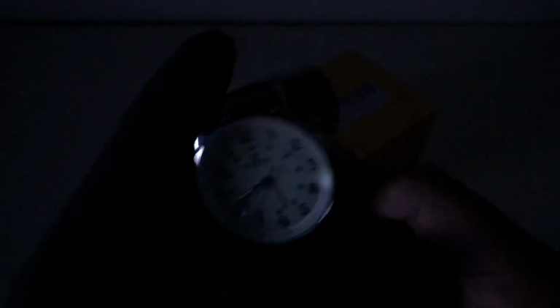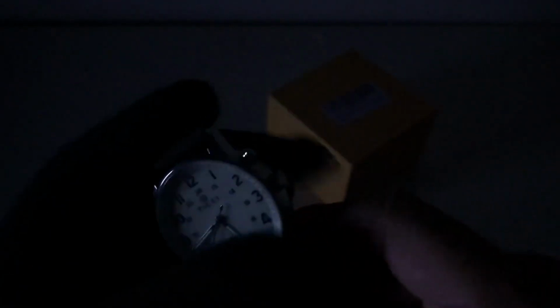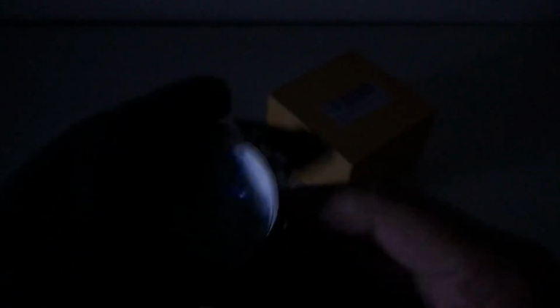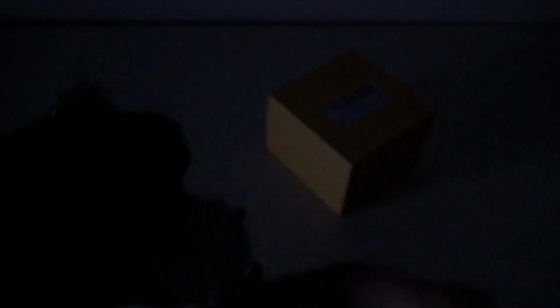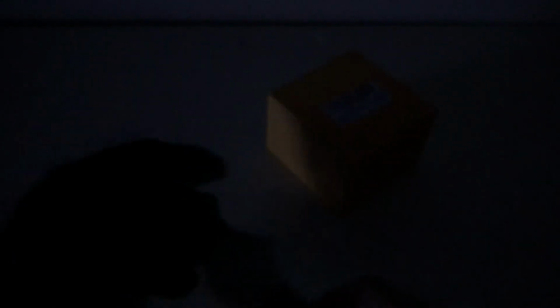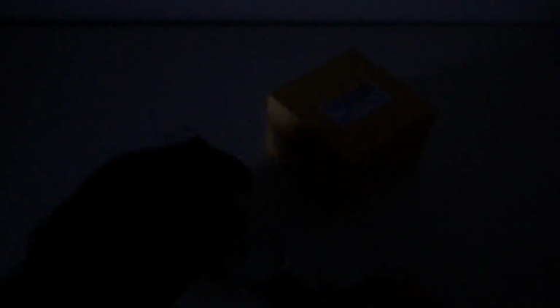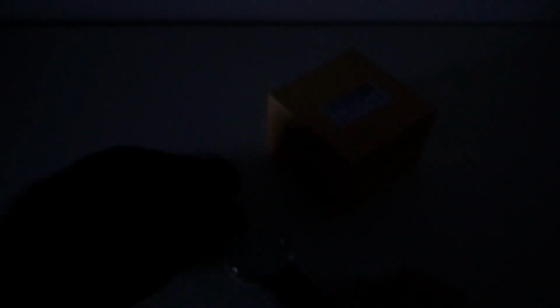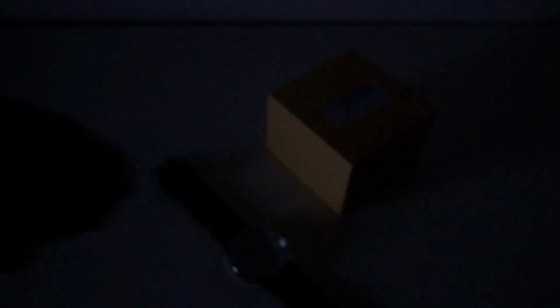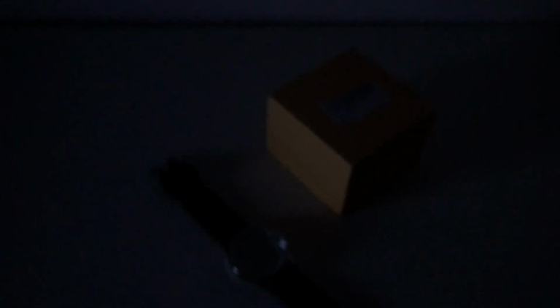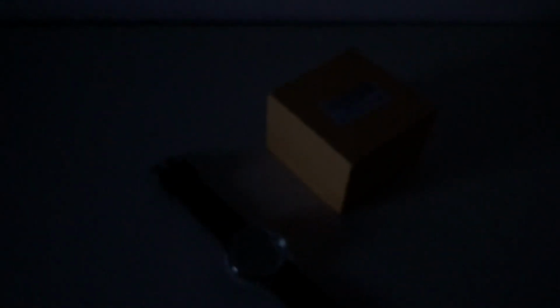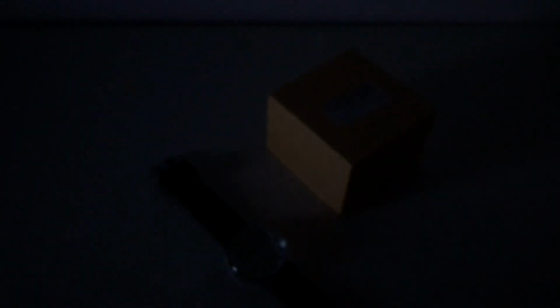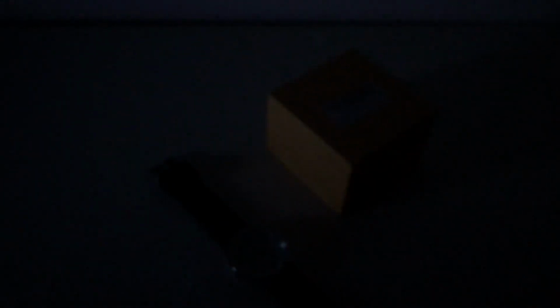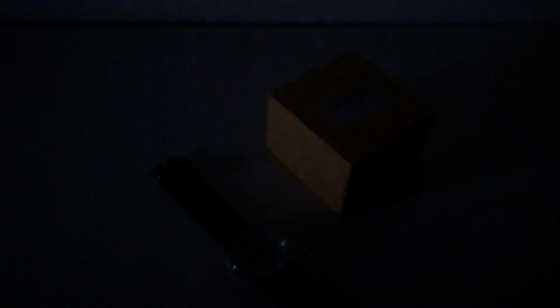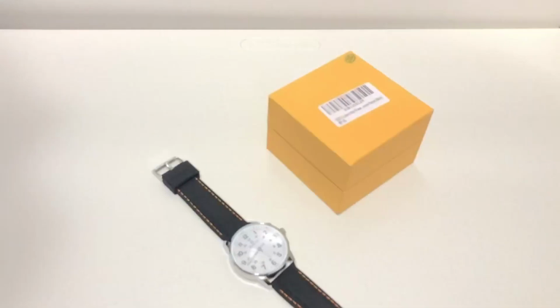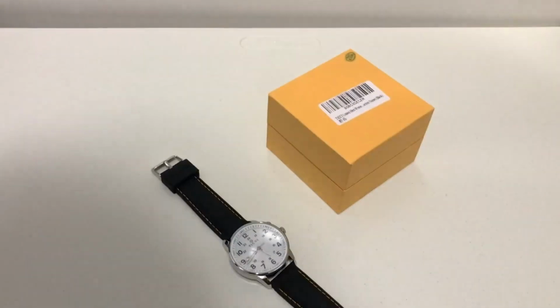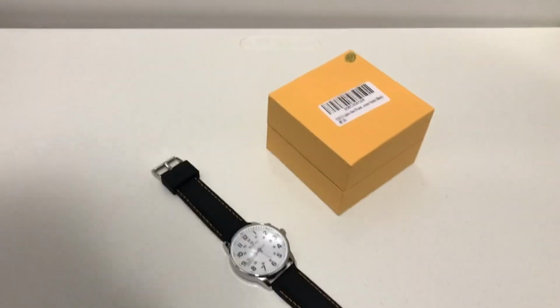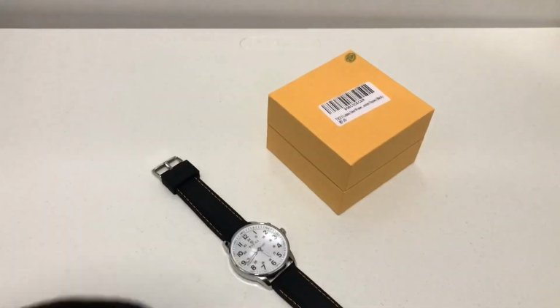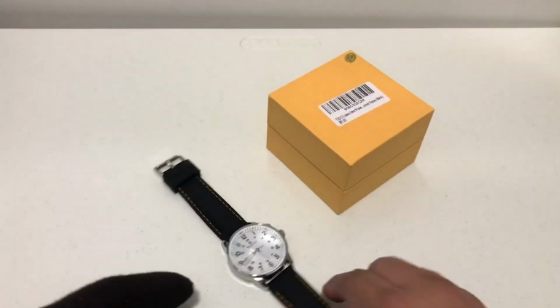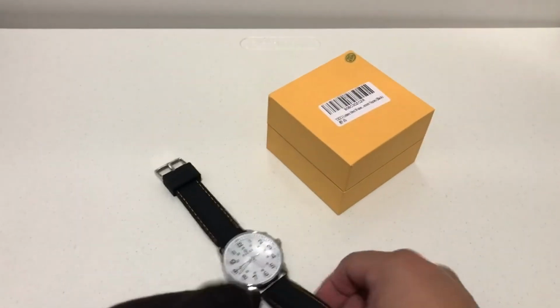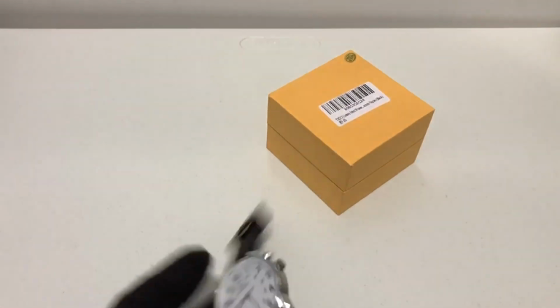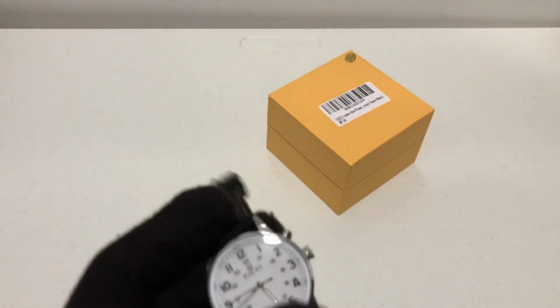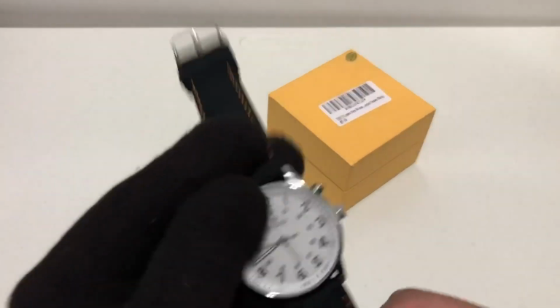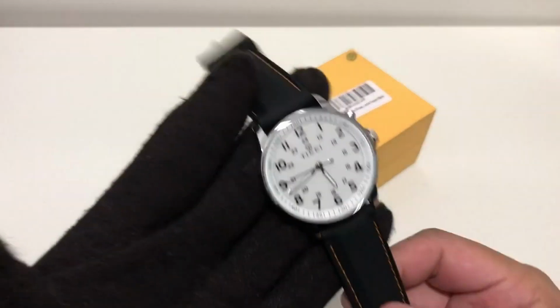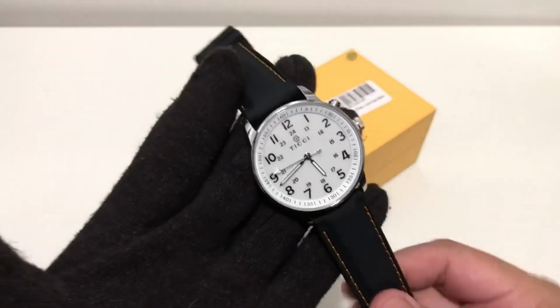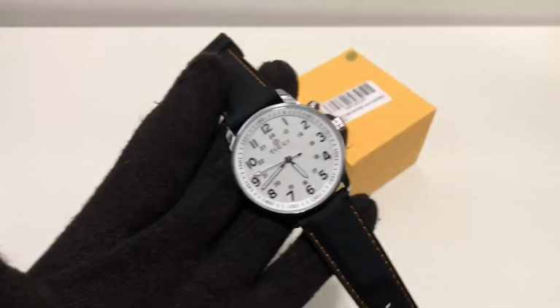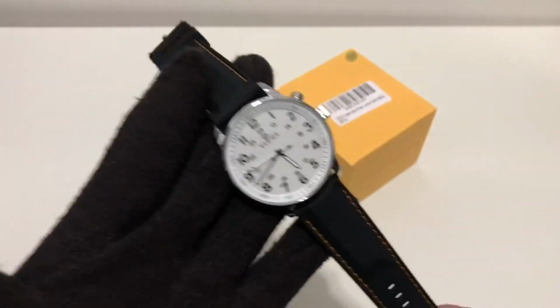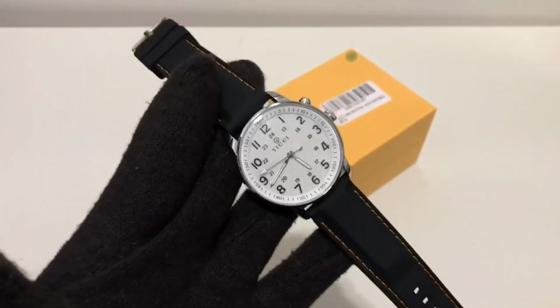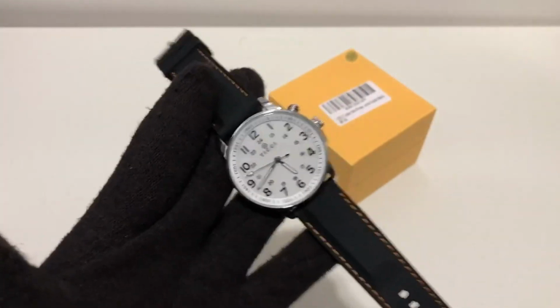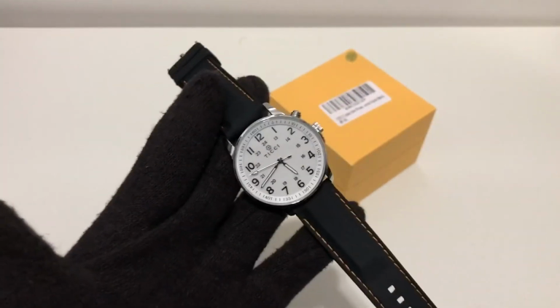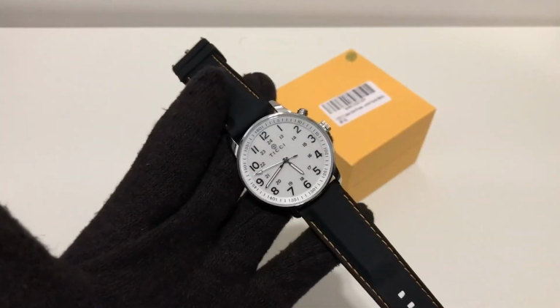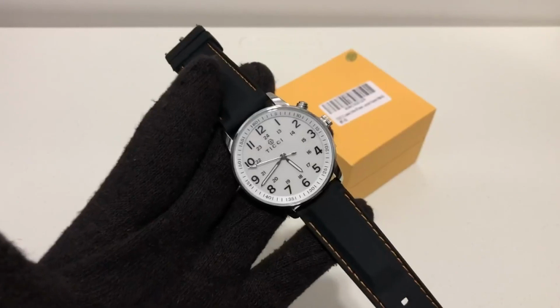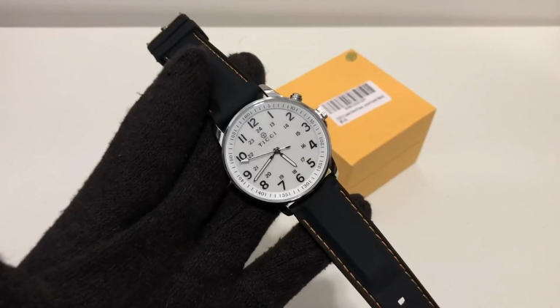It is a bit of a fingerprint and dust magnet because of the finish. Overall I'm giving this four stars — I really like it.